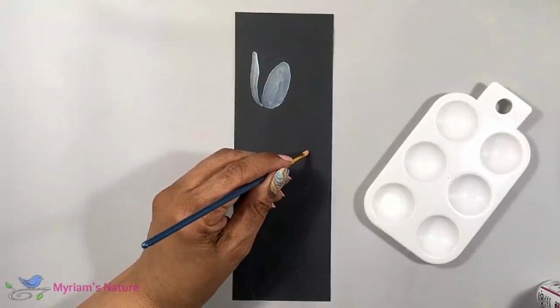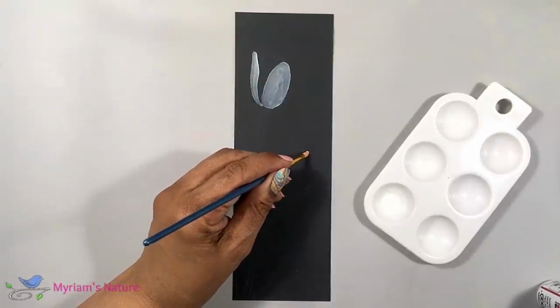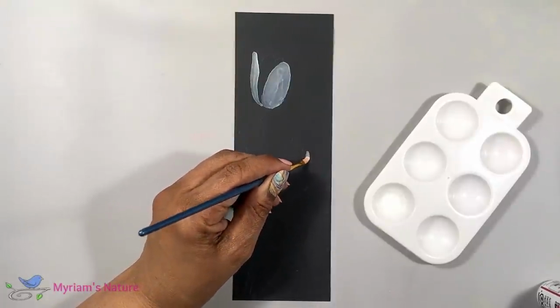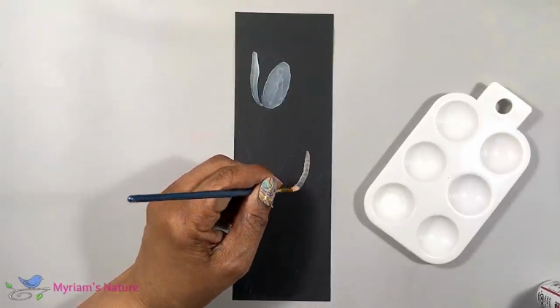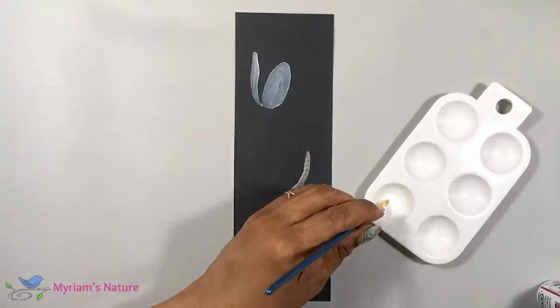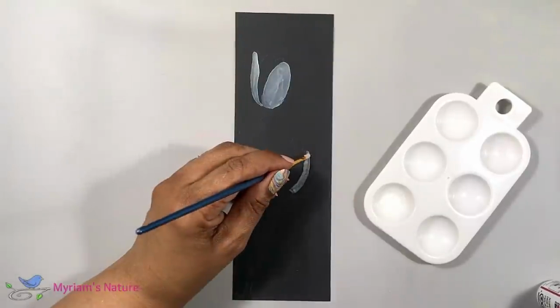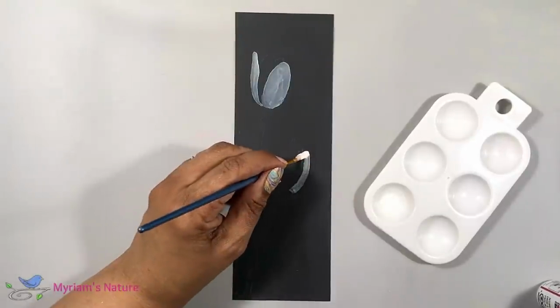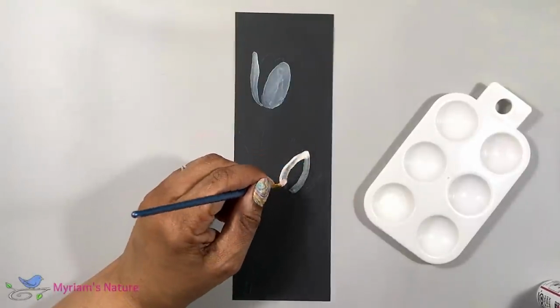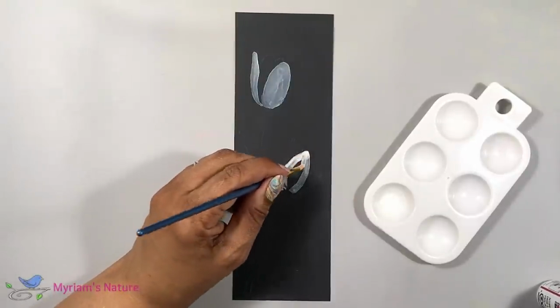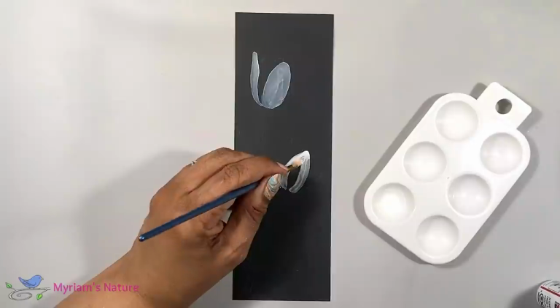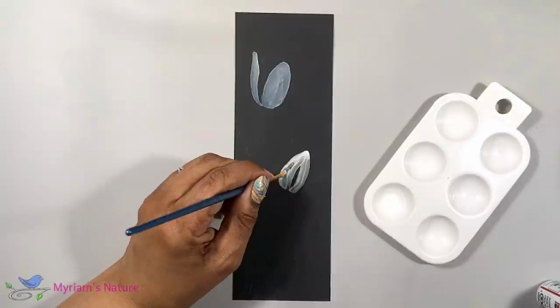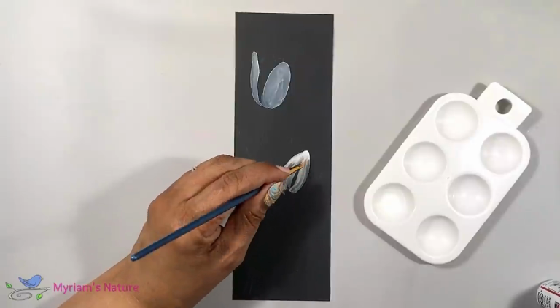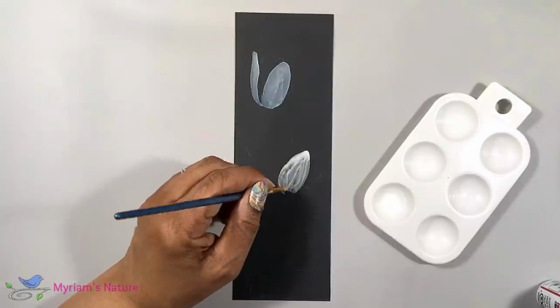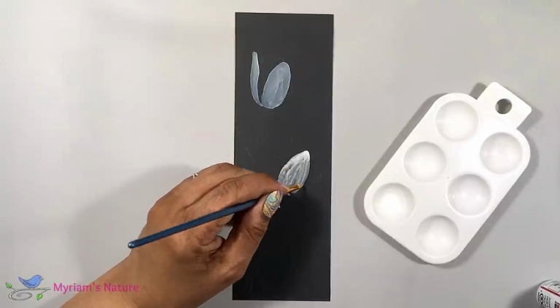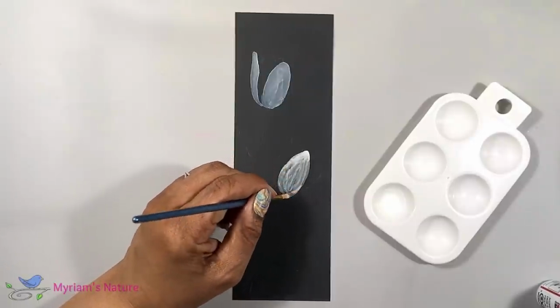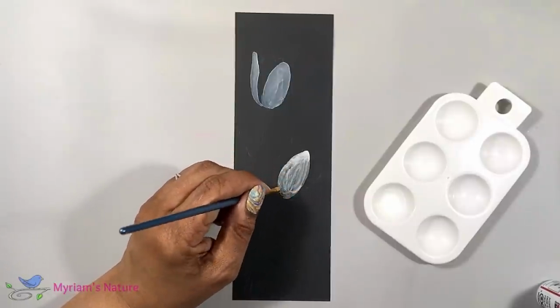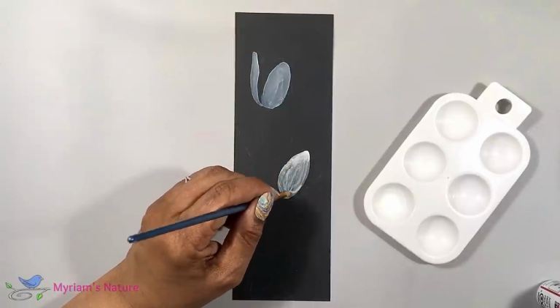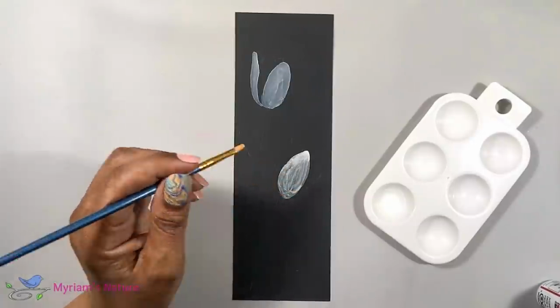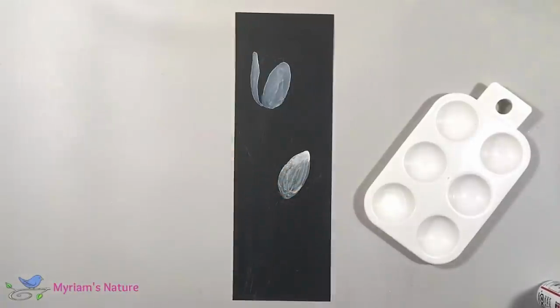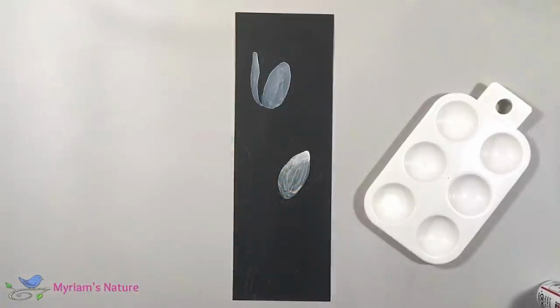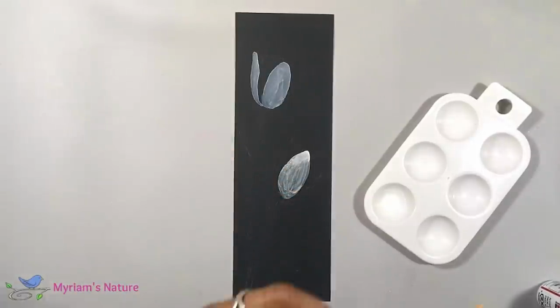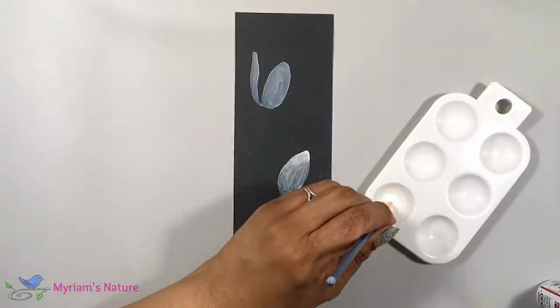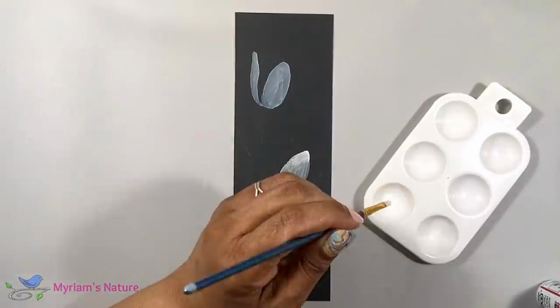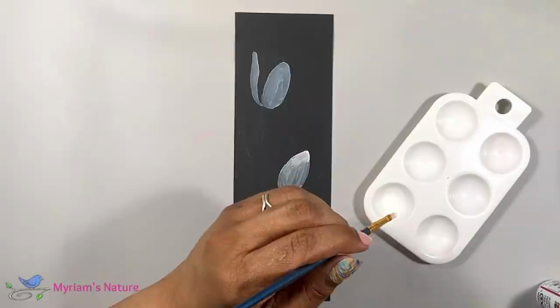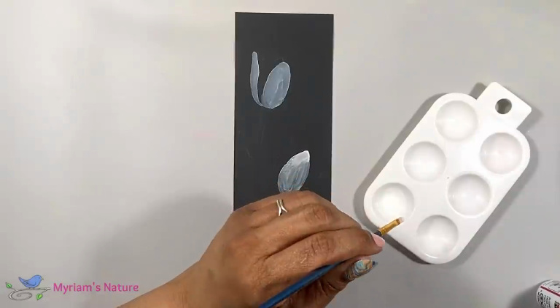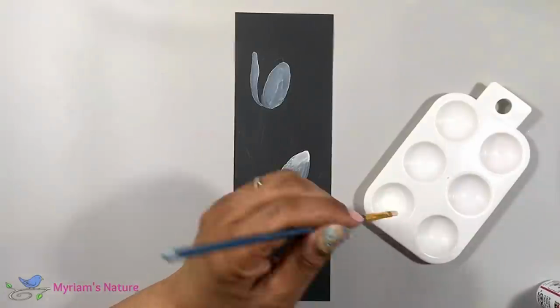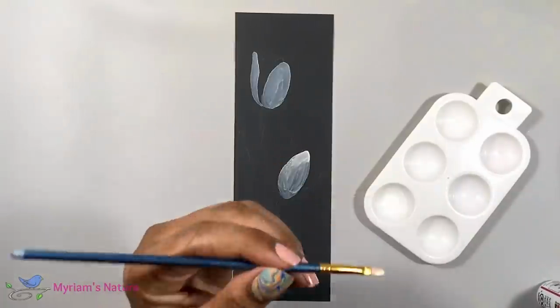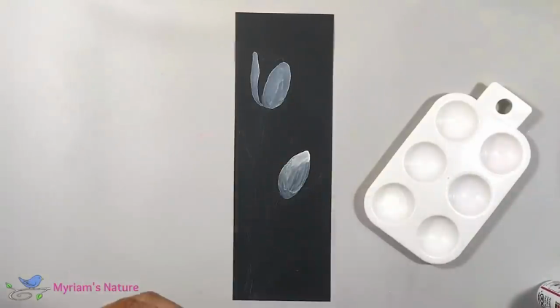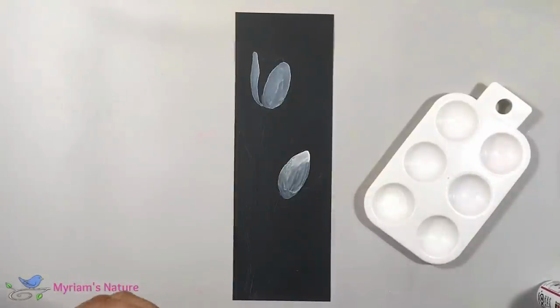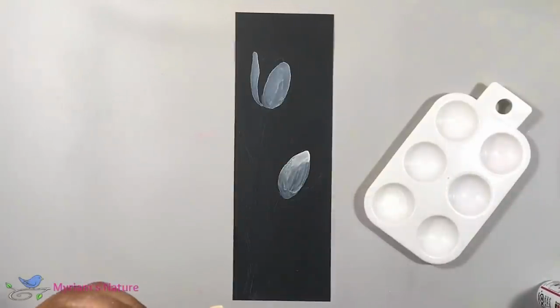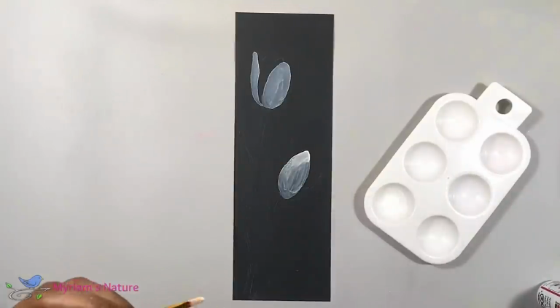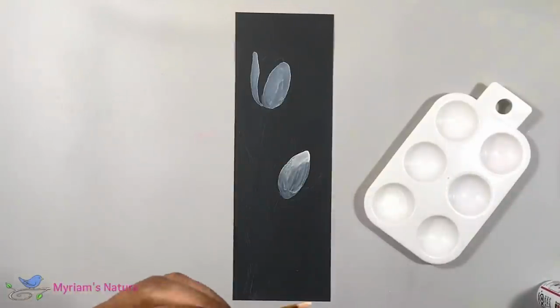It's going to pretty much only go where you put it. I'm not sure why that is, but it's going to be really well behaved. And keep in mind, the wetter the brush, the better.